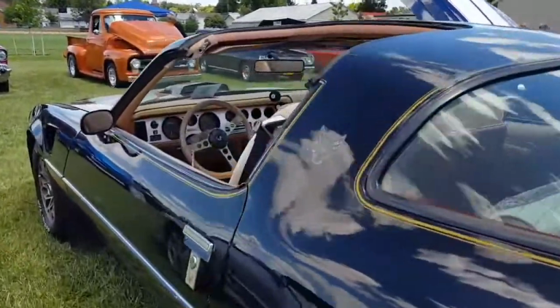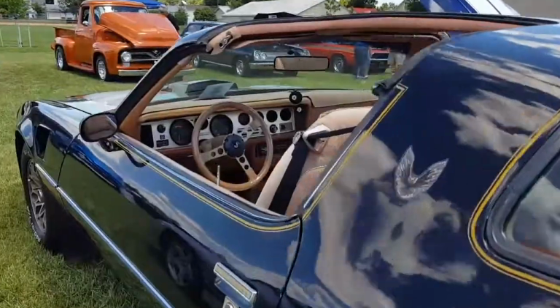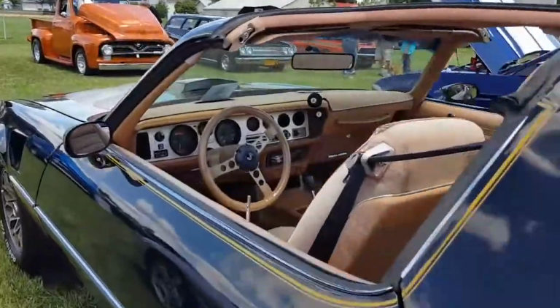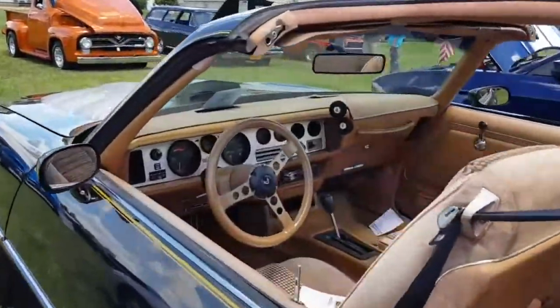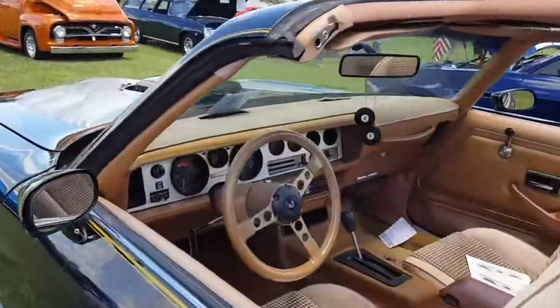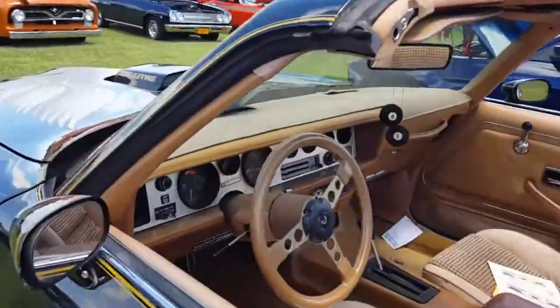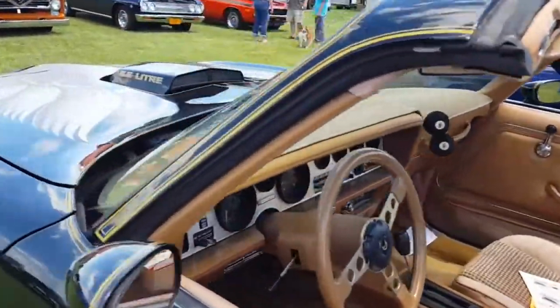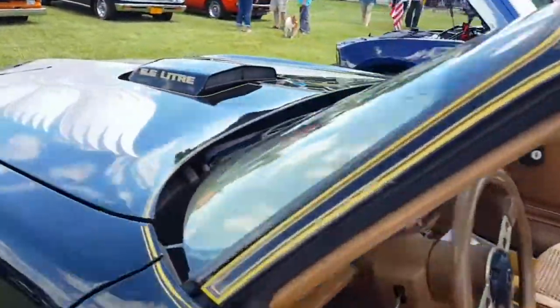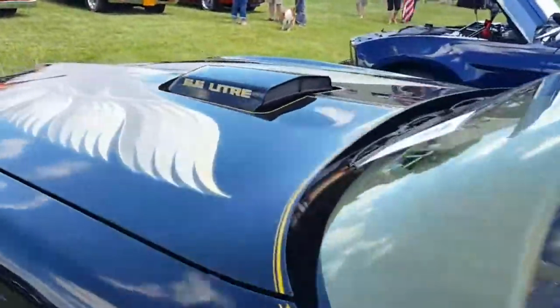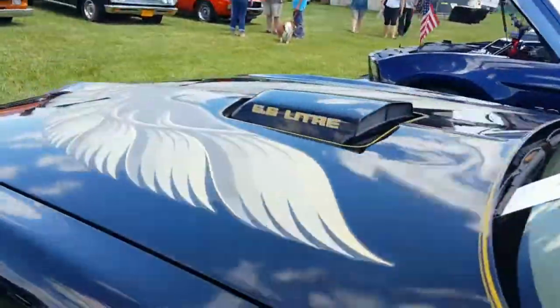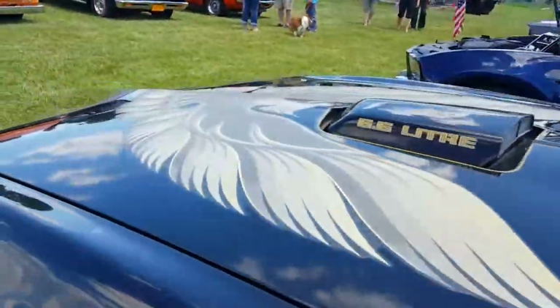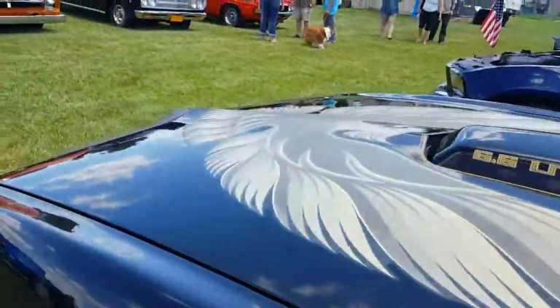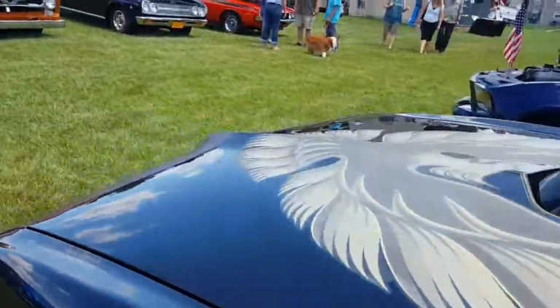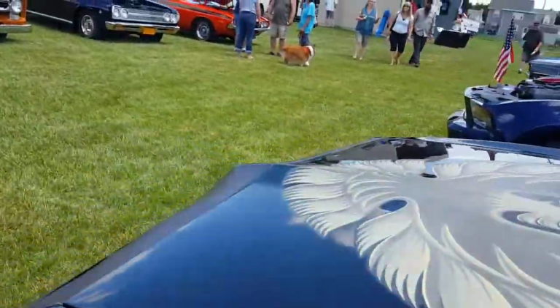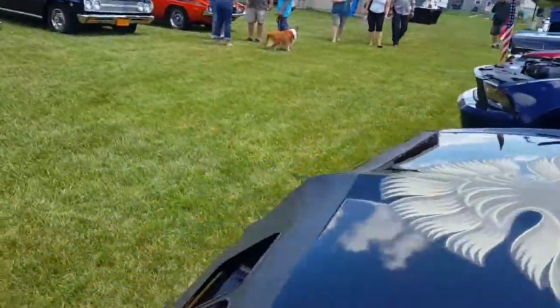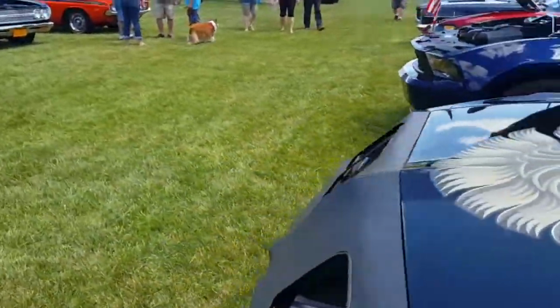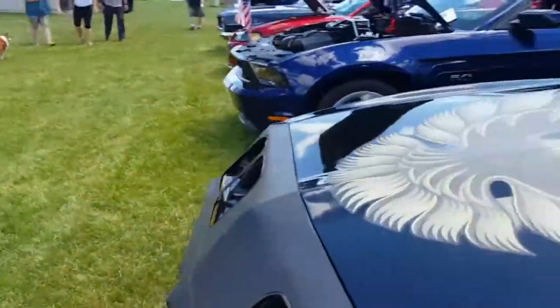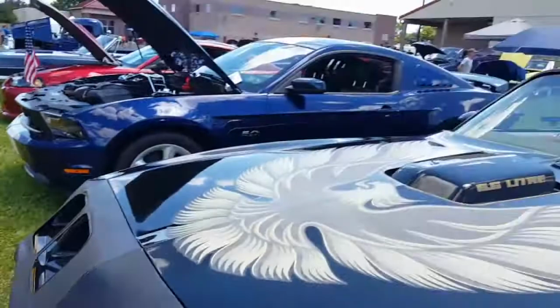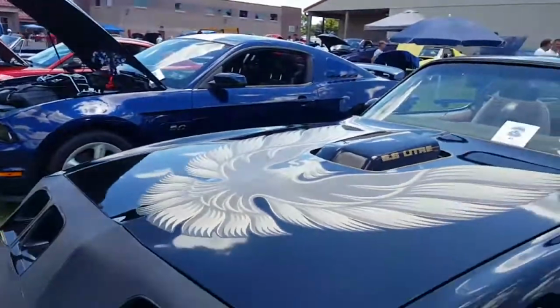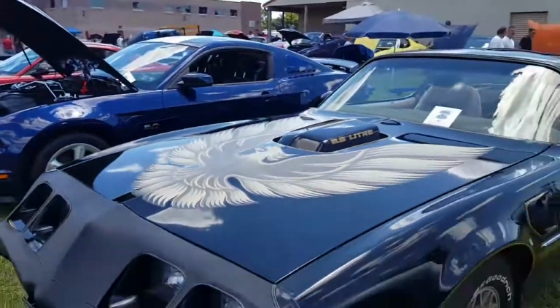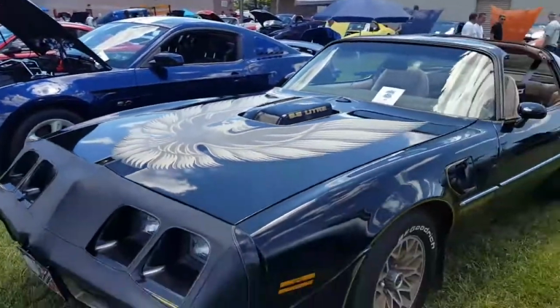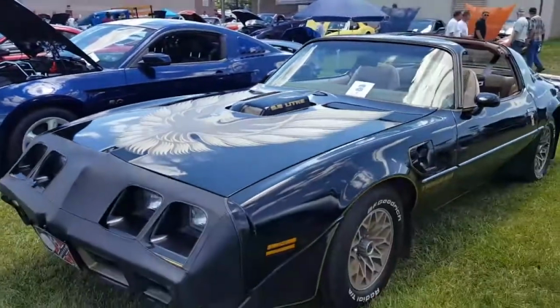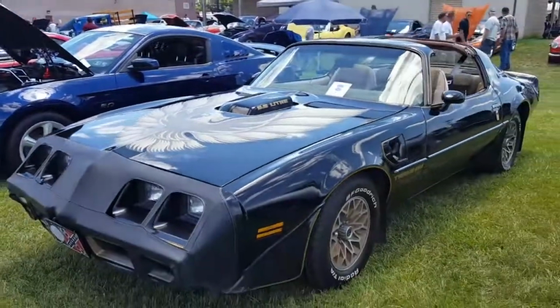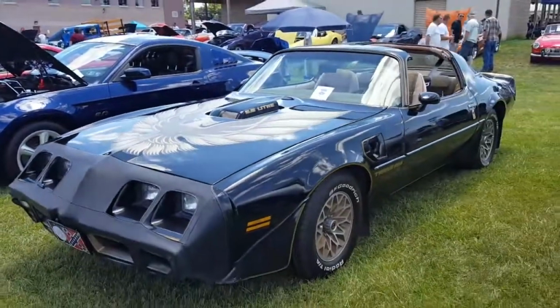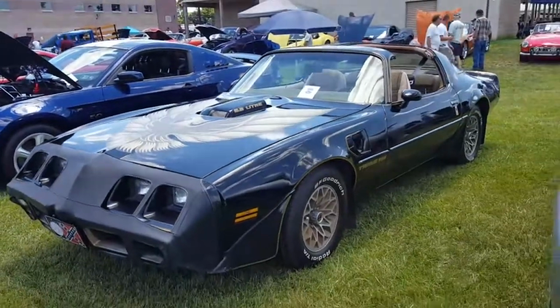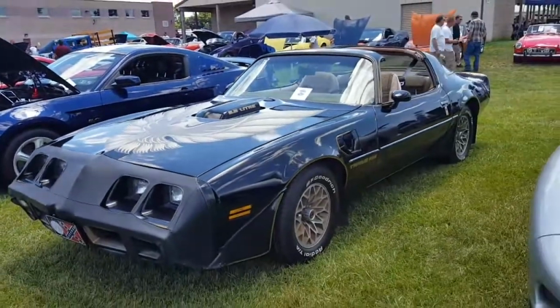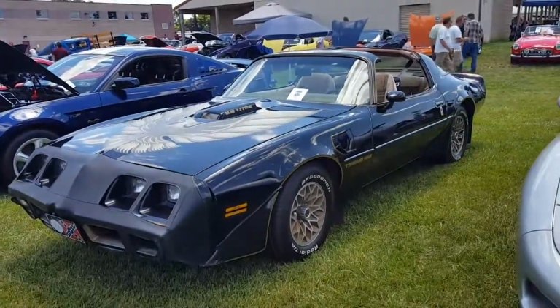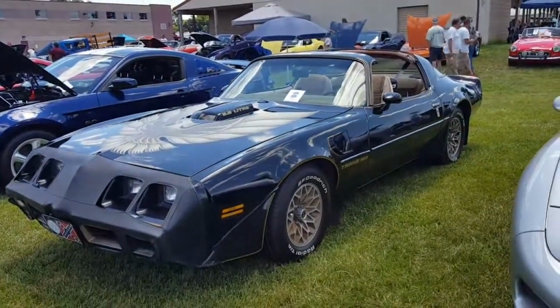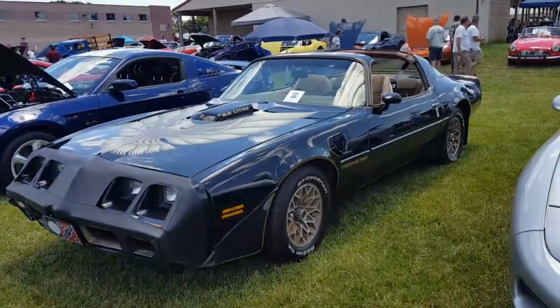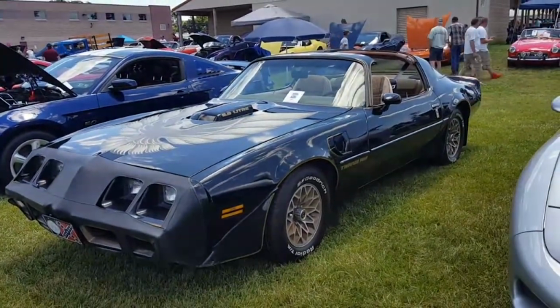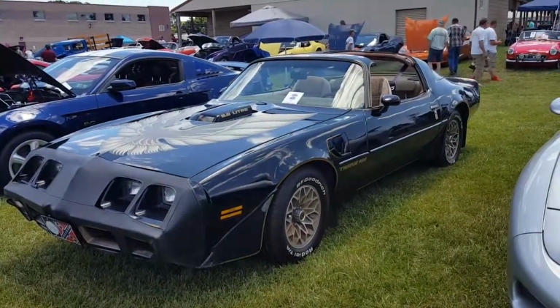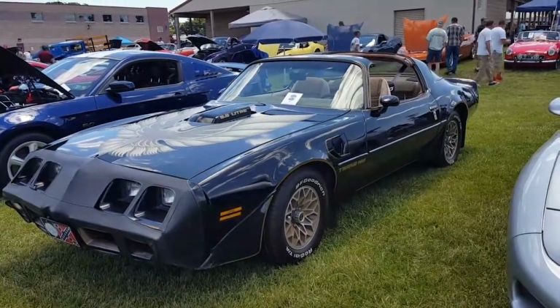Bandit edition, black and gold for sure. It's a '79 — I missed it by a year. 6.6 liter. I should have known that because they went to turbos in '80.